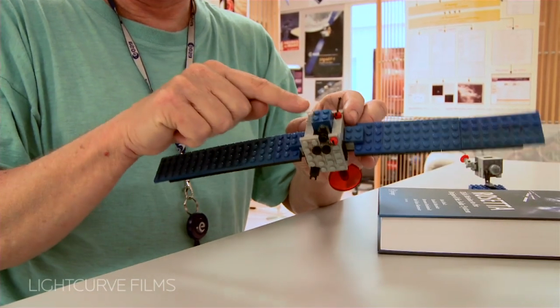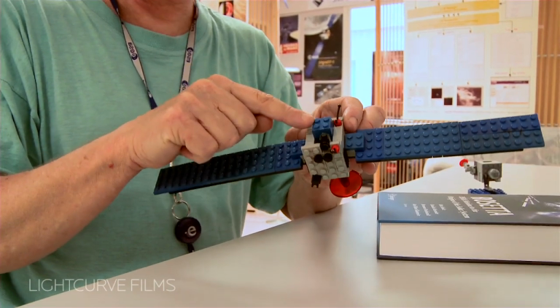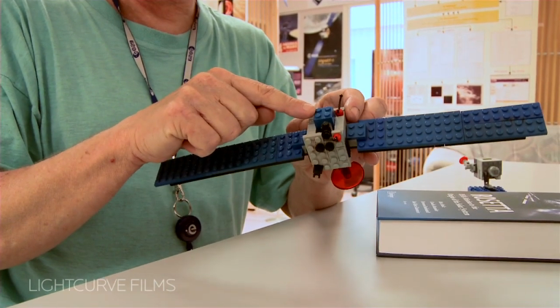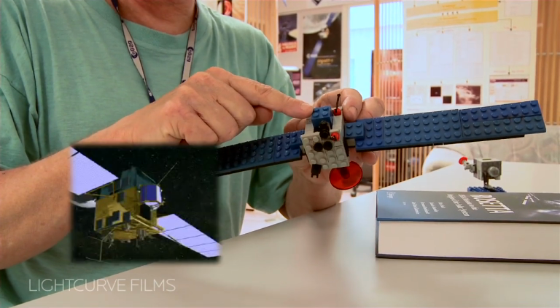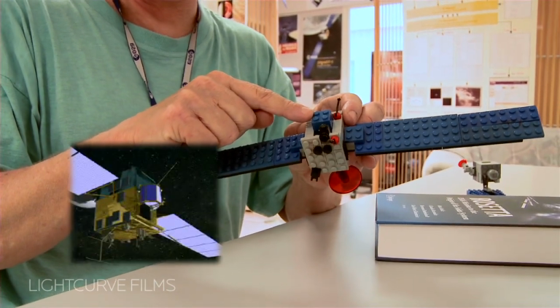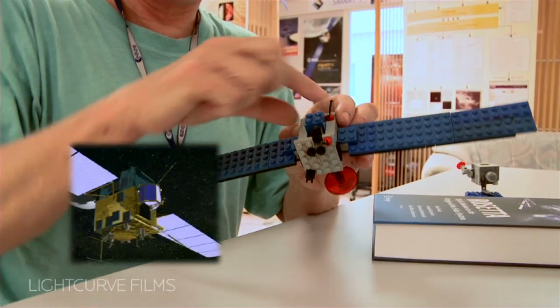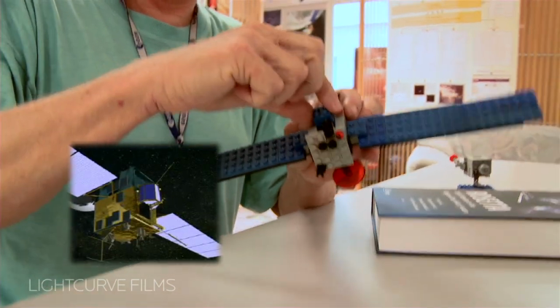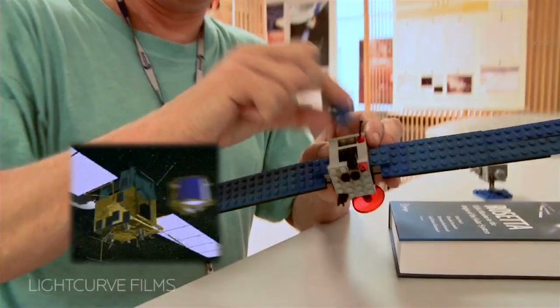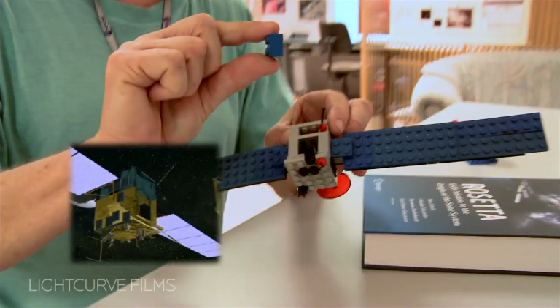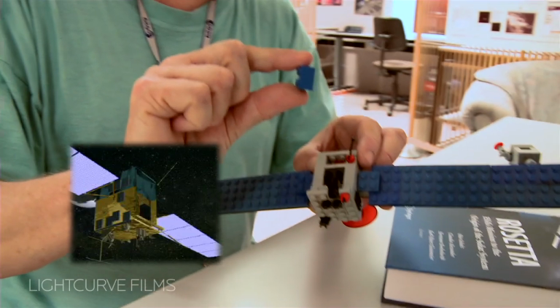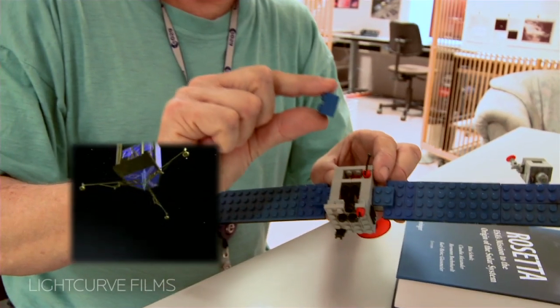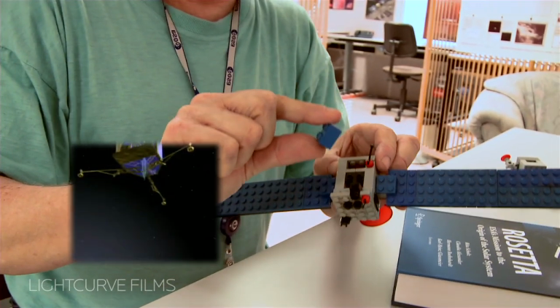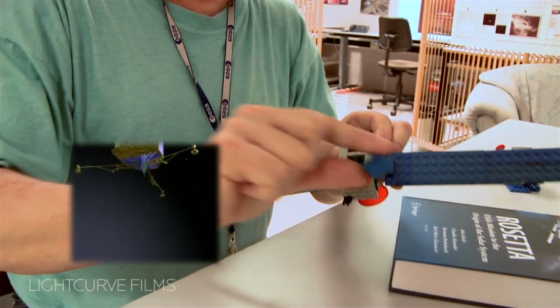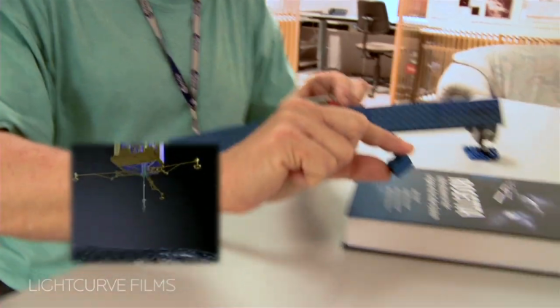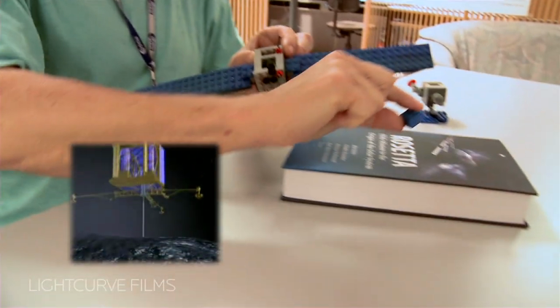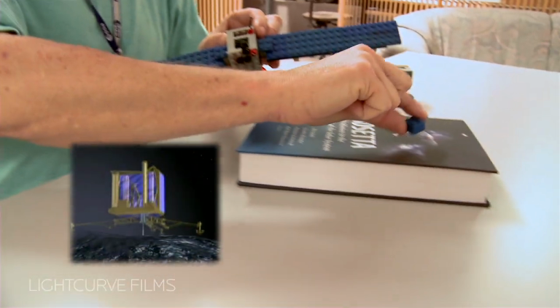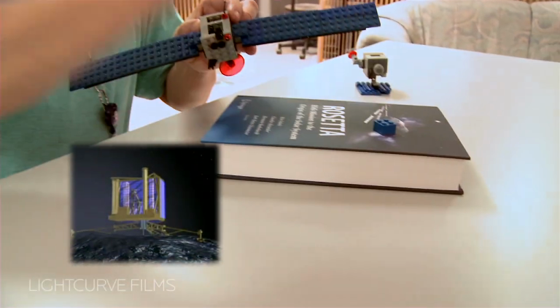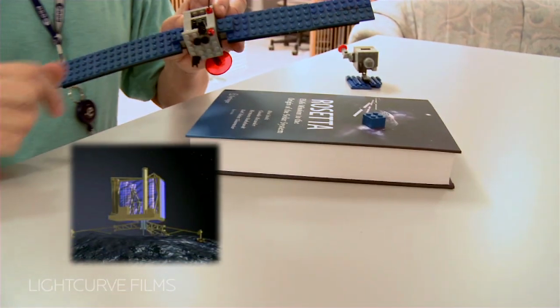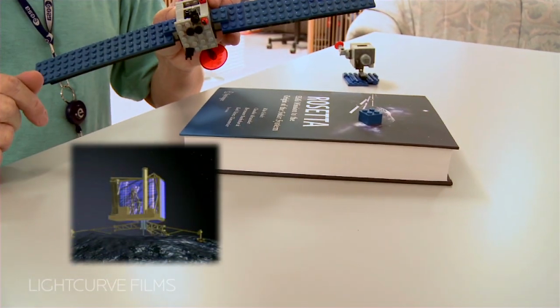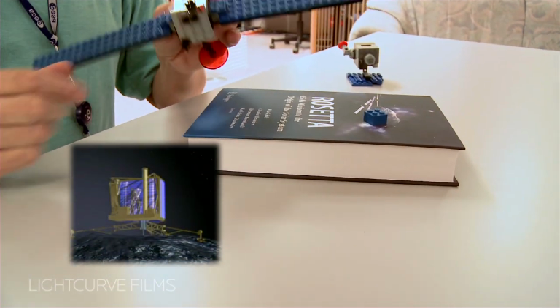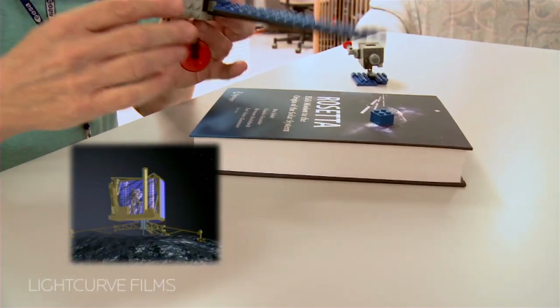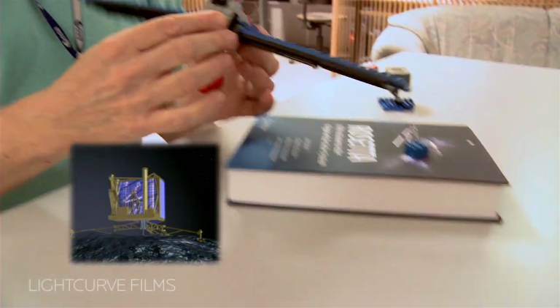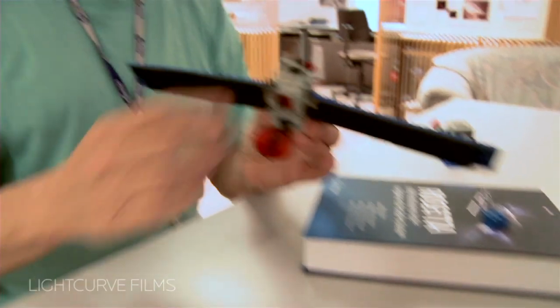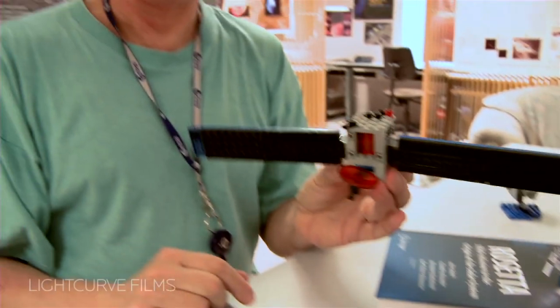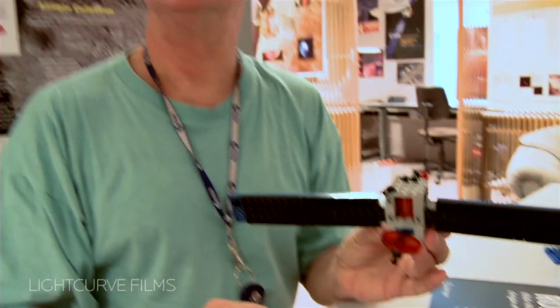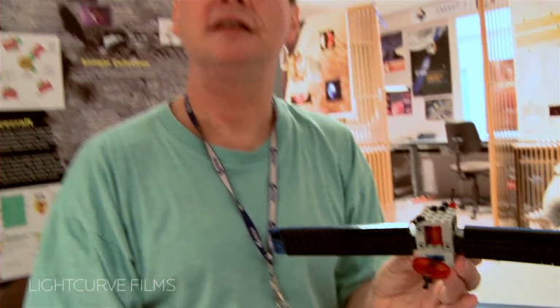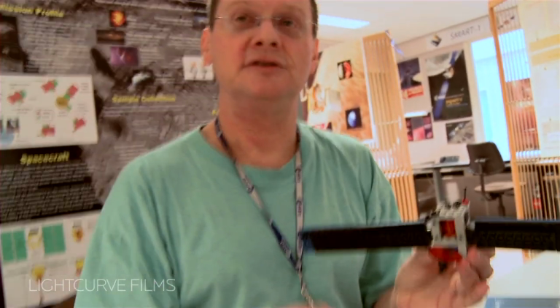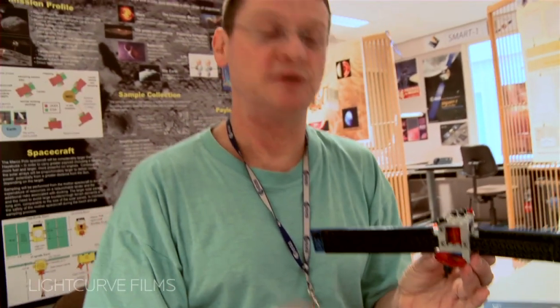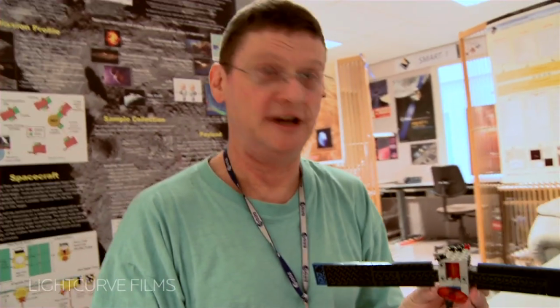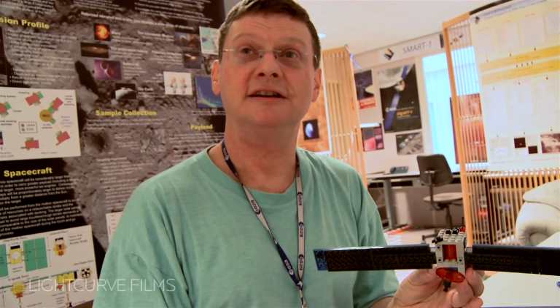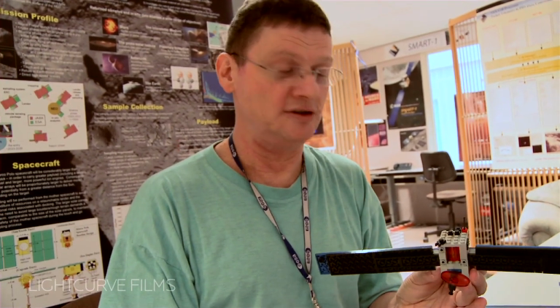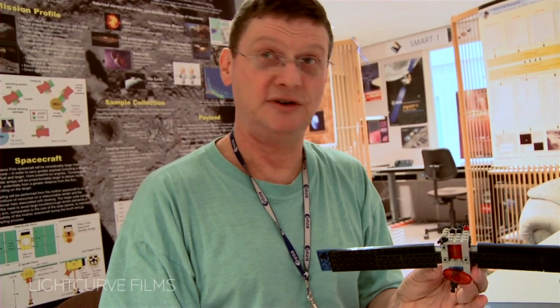This is my model of the little lander. So it comes off, and then it can land on the comet. So there's a lot of functionality in this little thing if you just build it right. And I had a lot of fun.